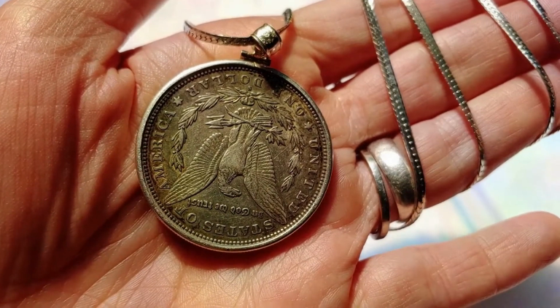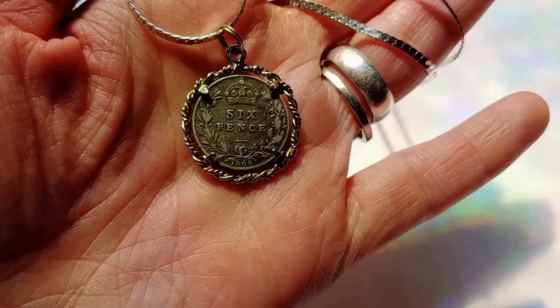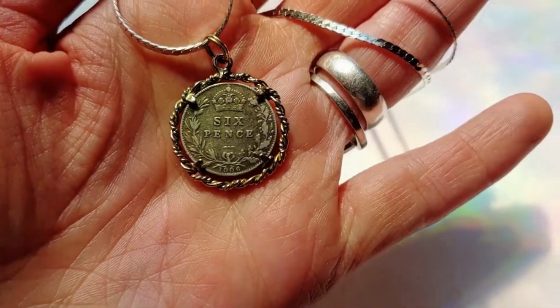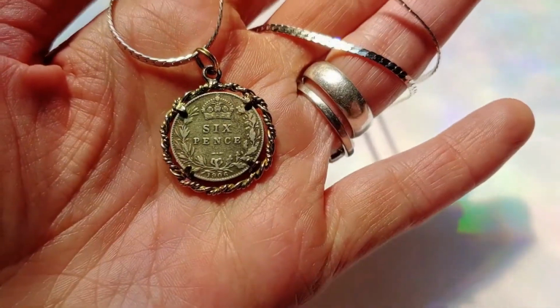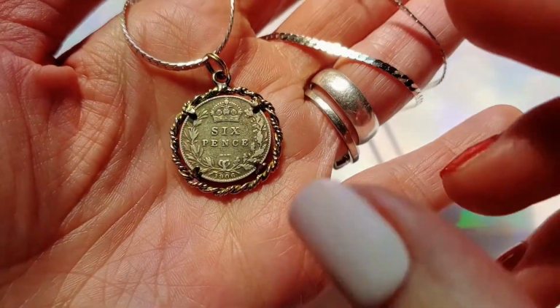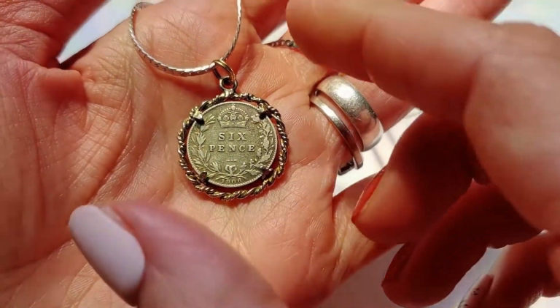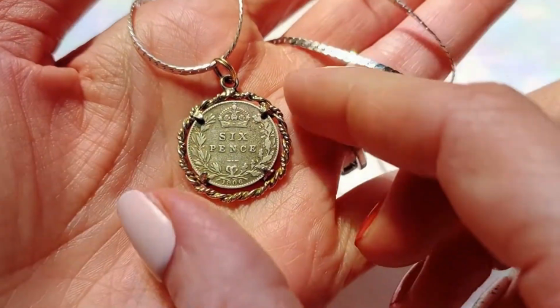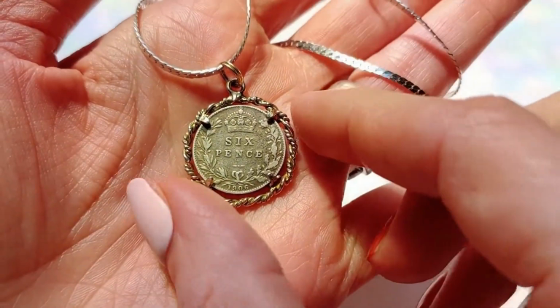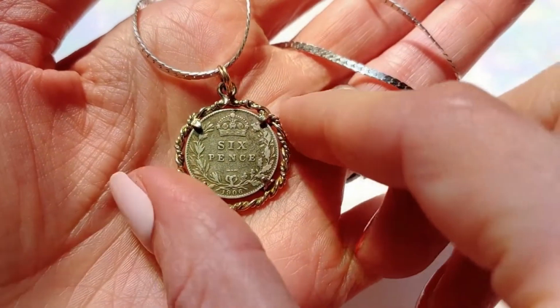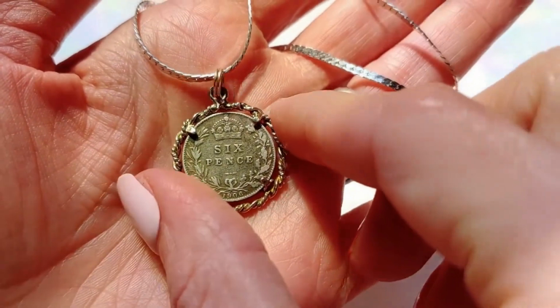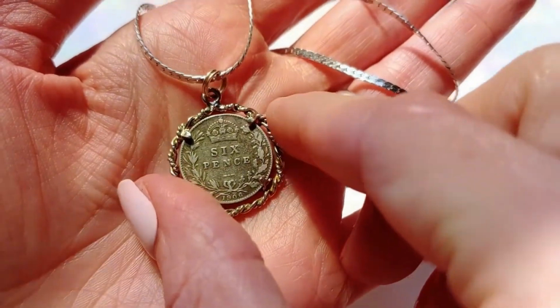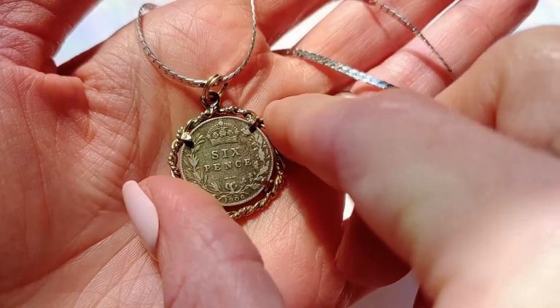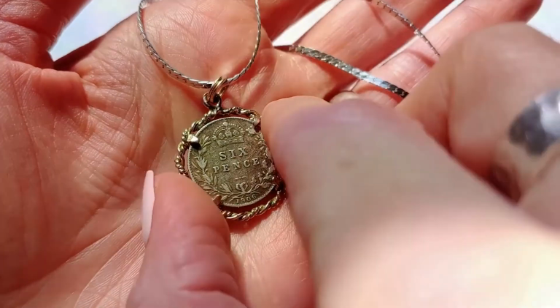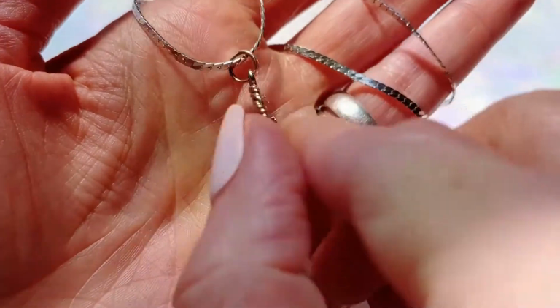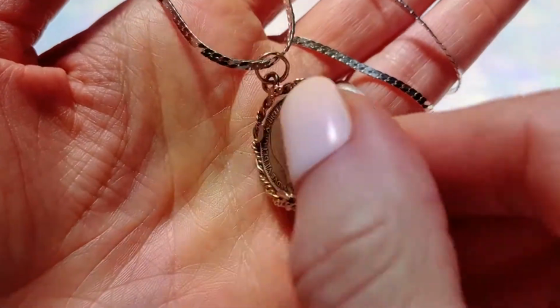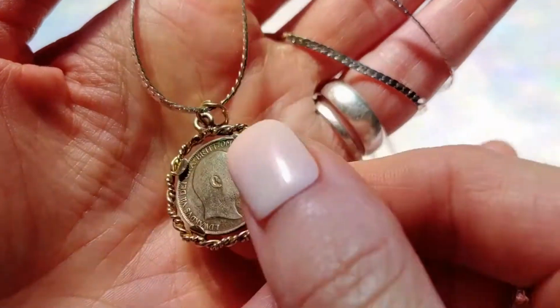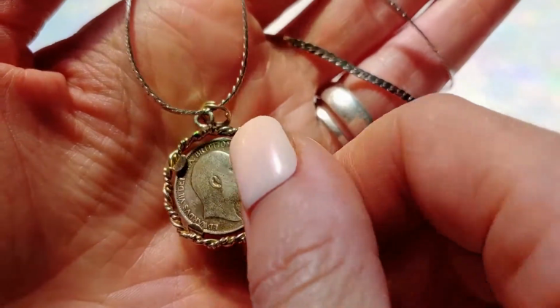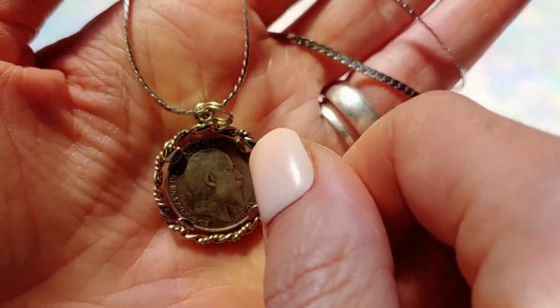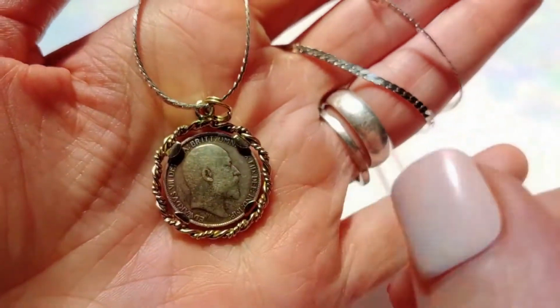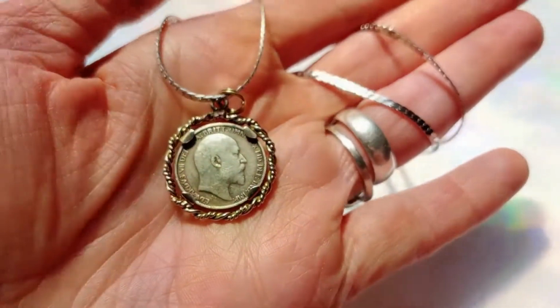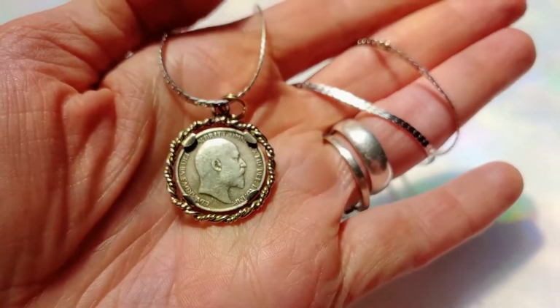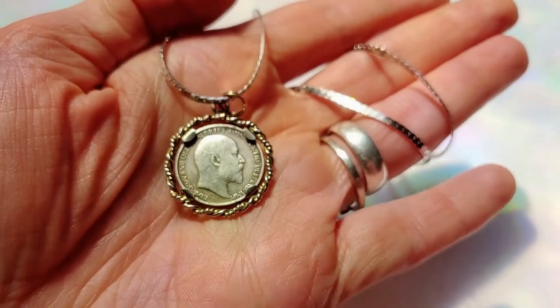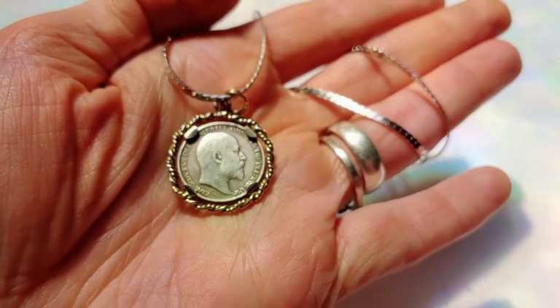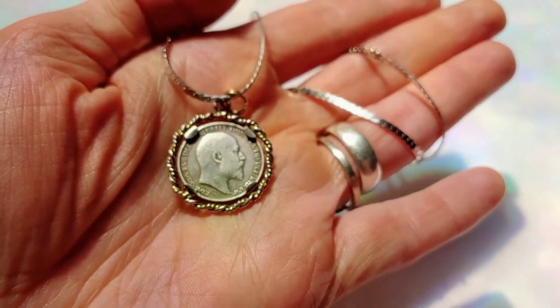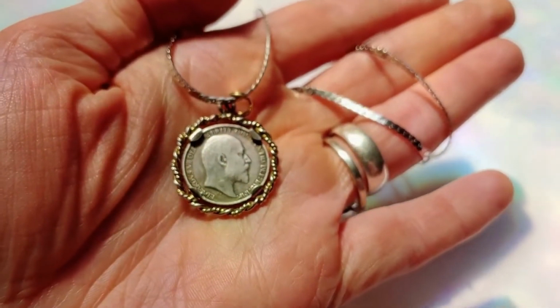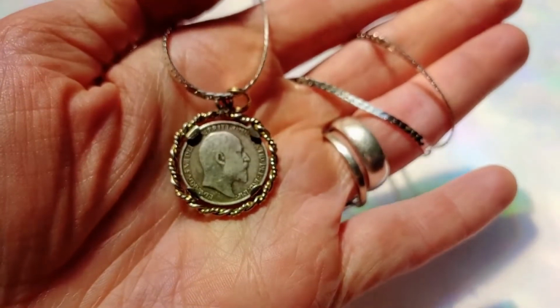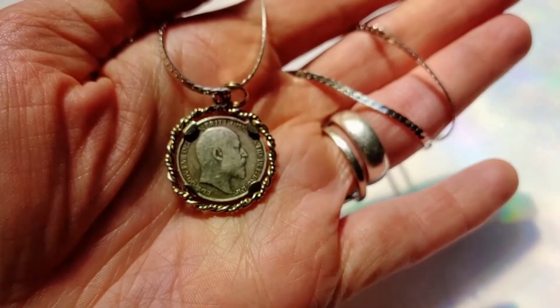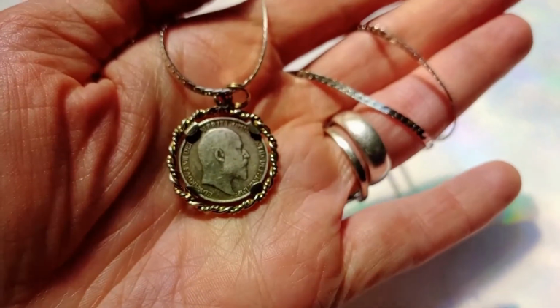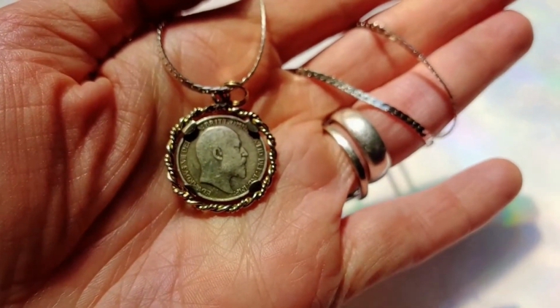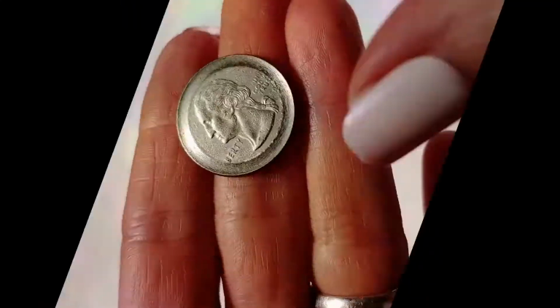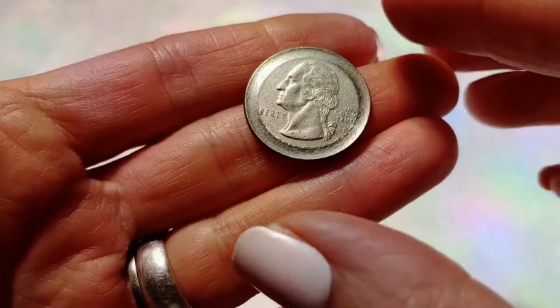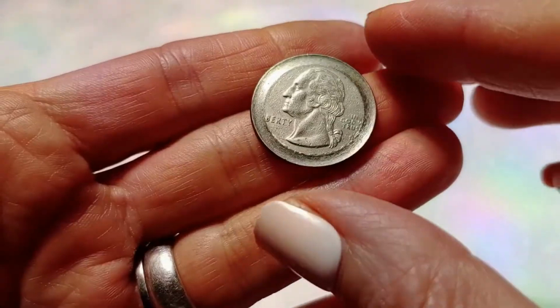This is a 1906 sixpence. It's a lucky coin — perfect for the bride, you know. It comes on a 20-inch Italian silver herringbone chain.